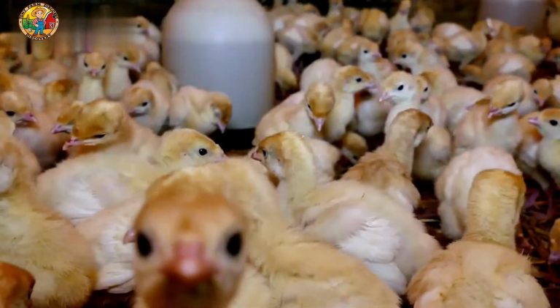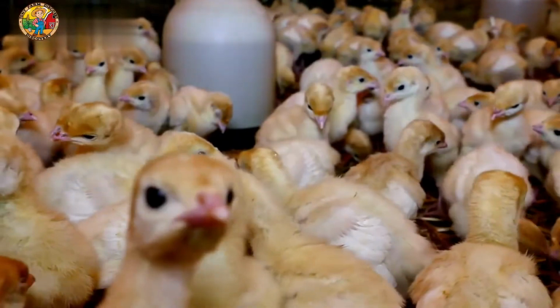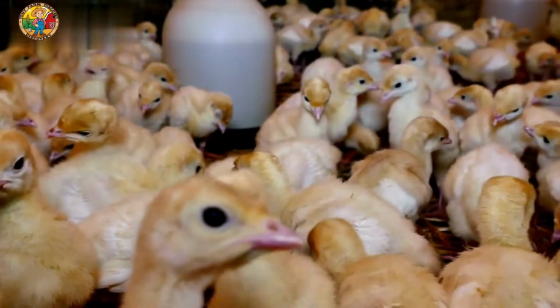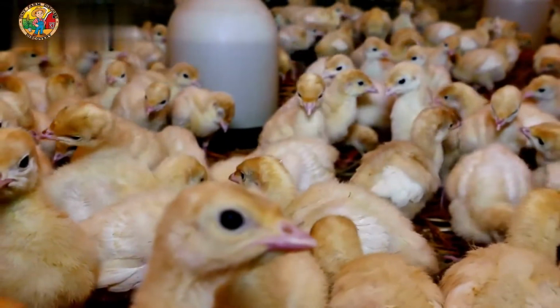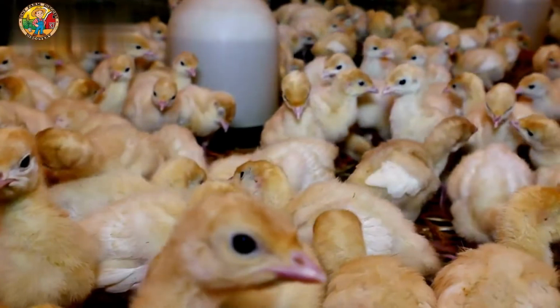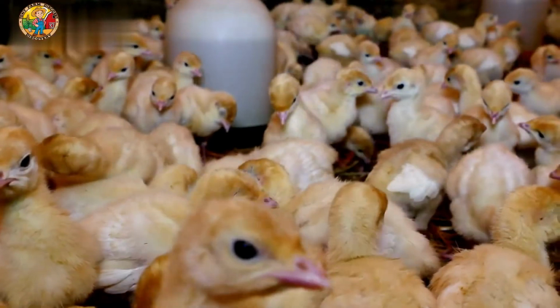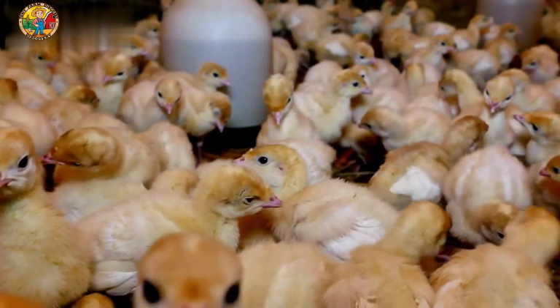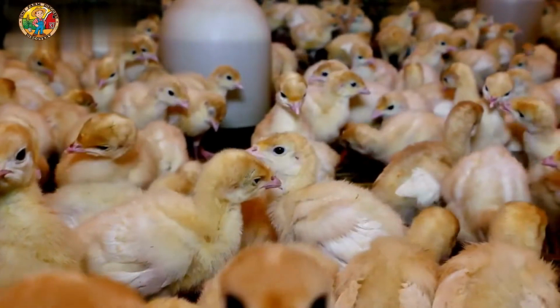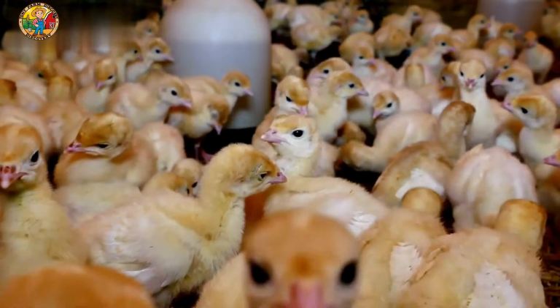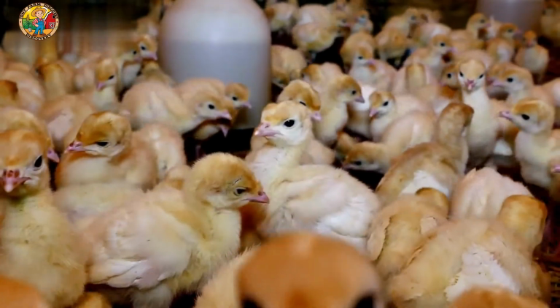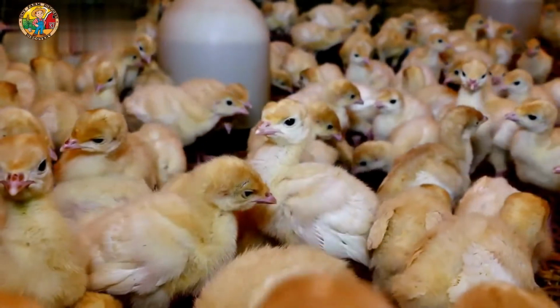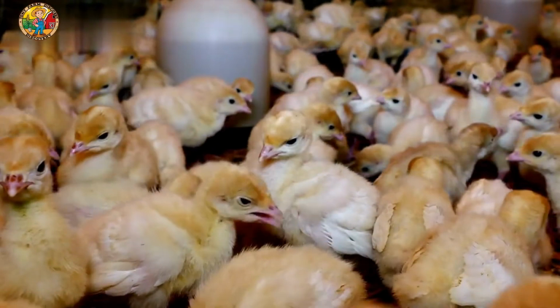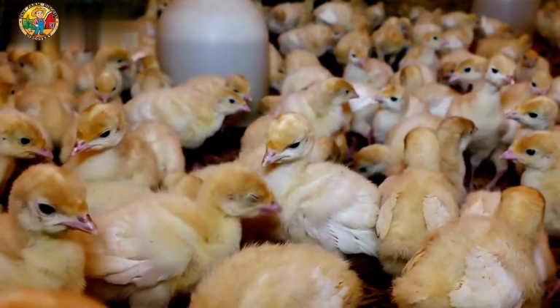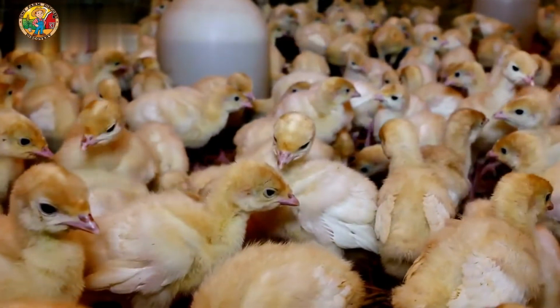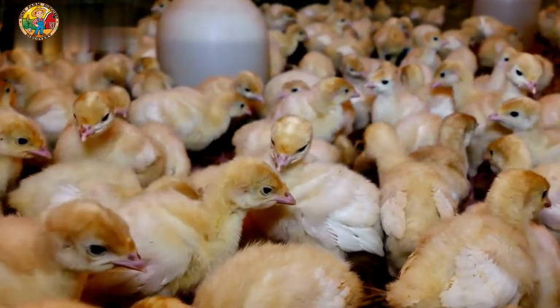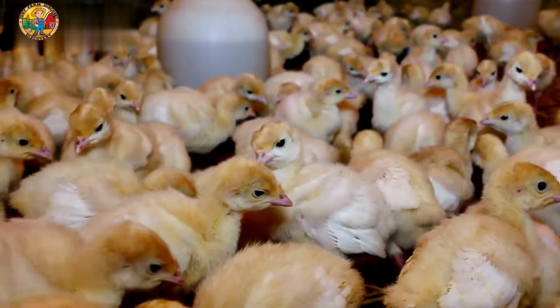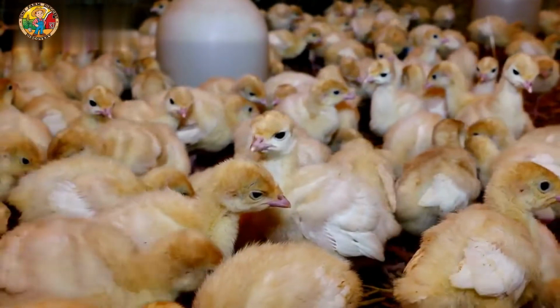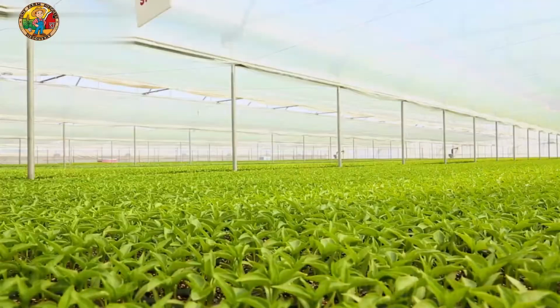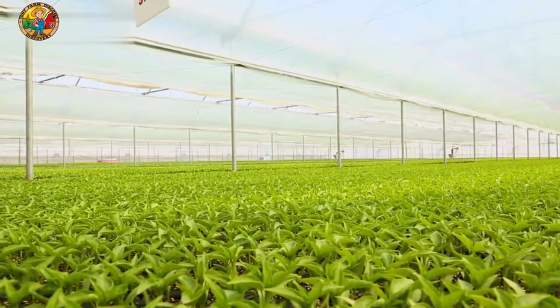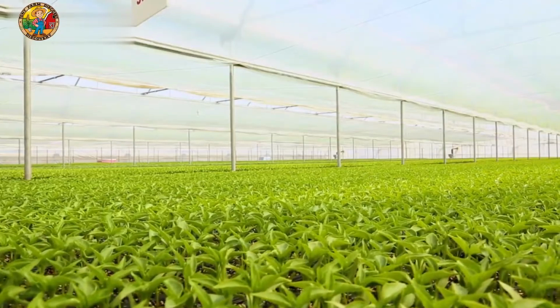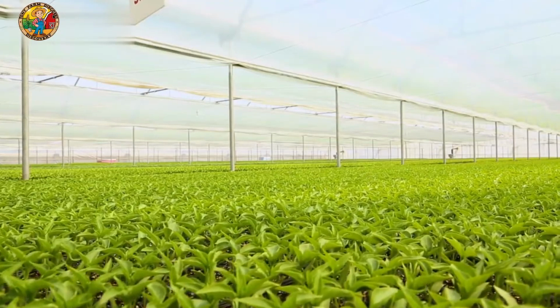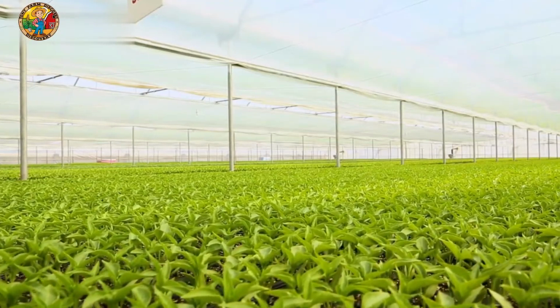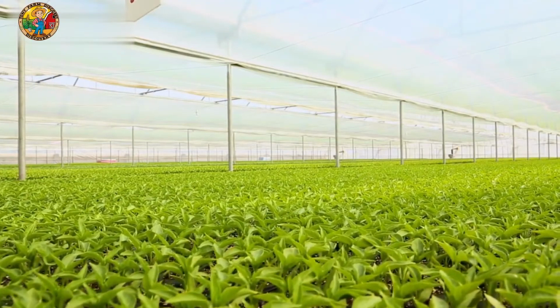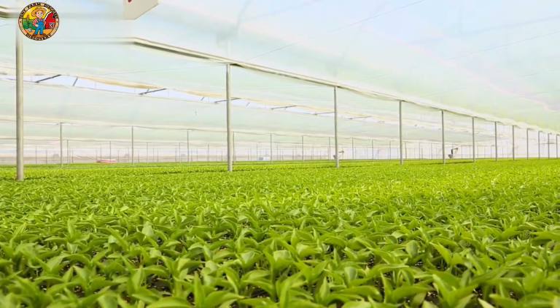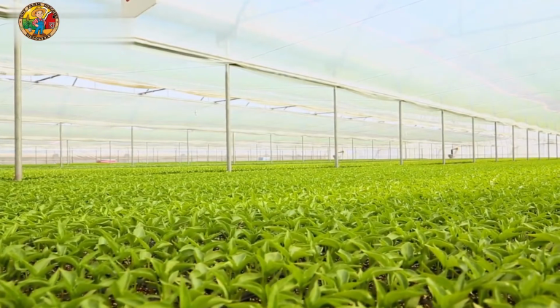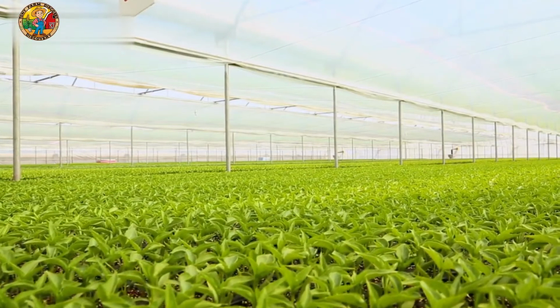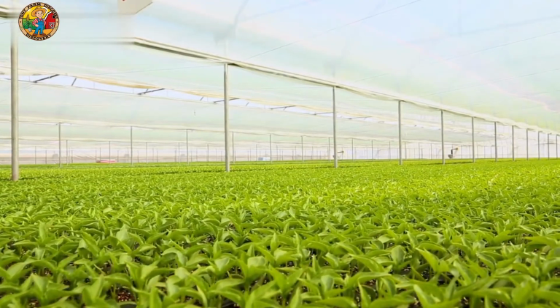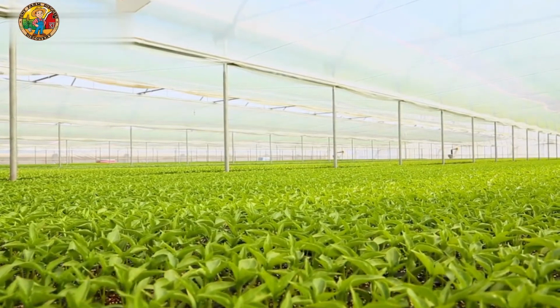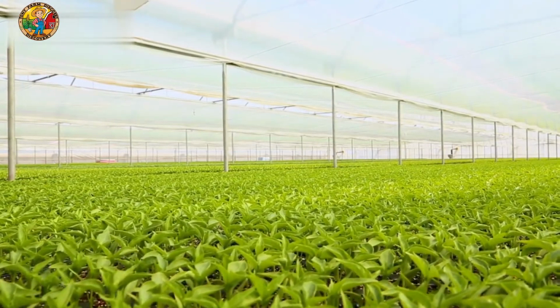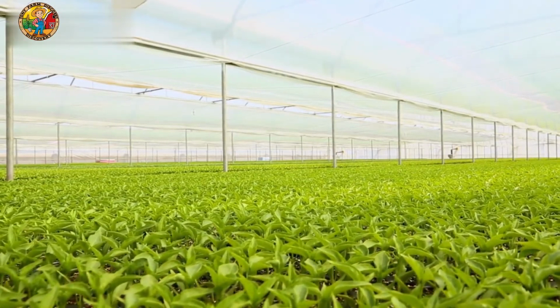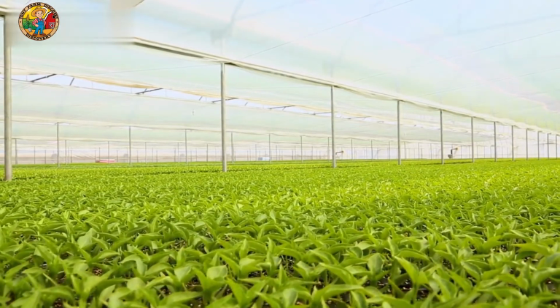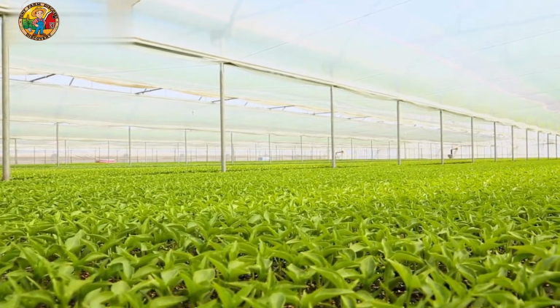Hi, I'm your host. From hatcheries to processing plants, we're taking you on a behind-the-scenes journey to discover how millions of turkeys are raised and processed for the holiday season.